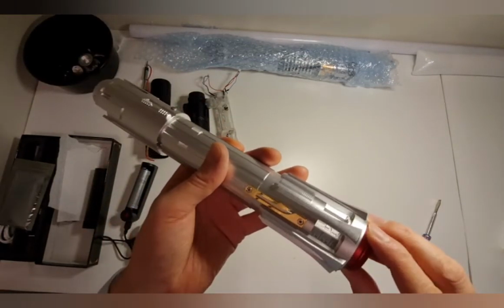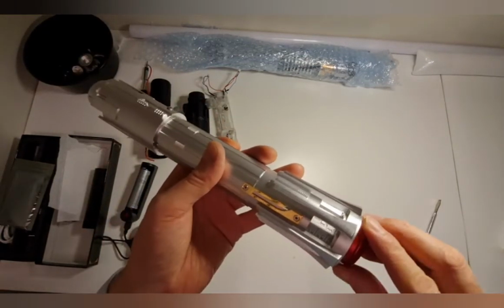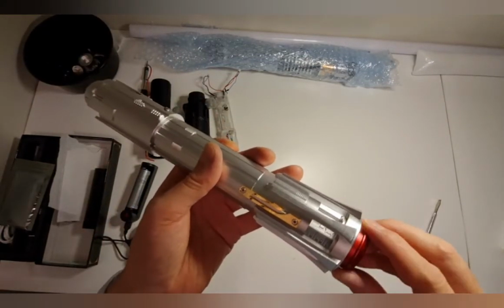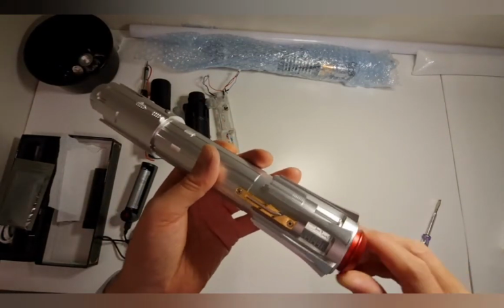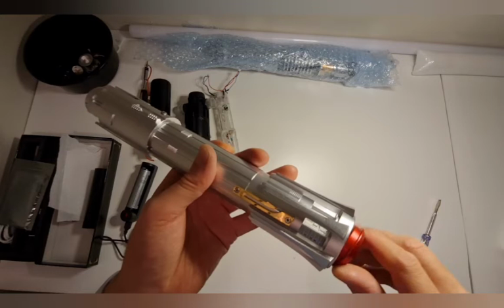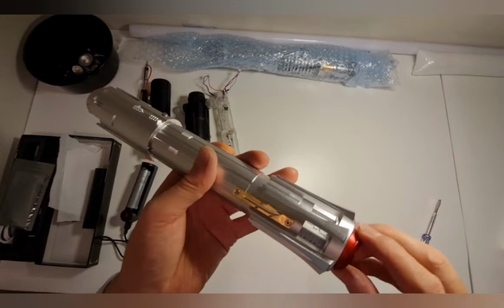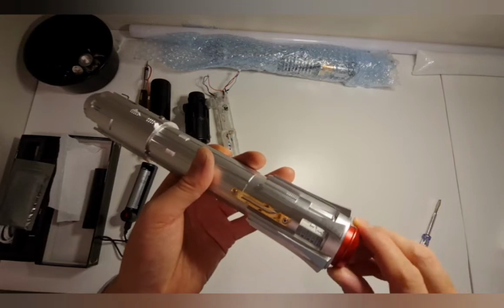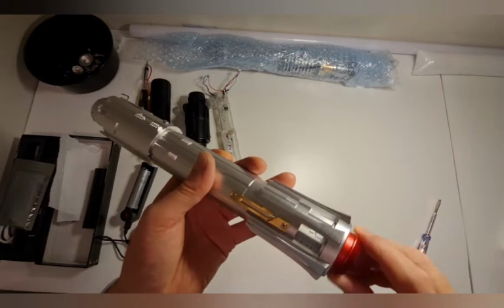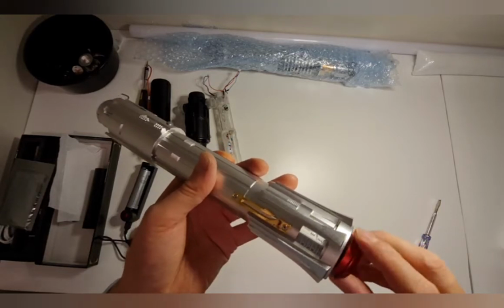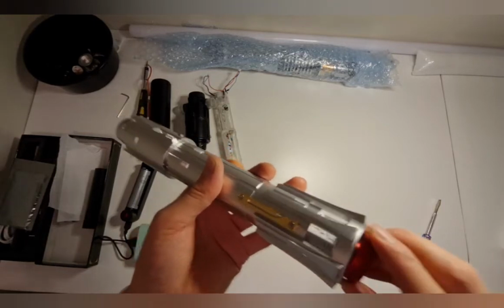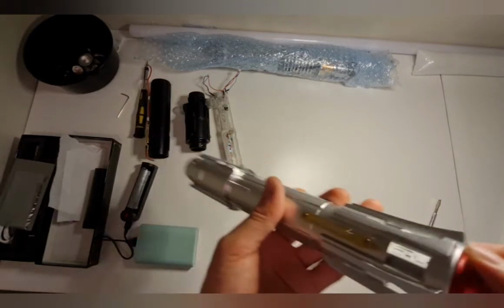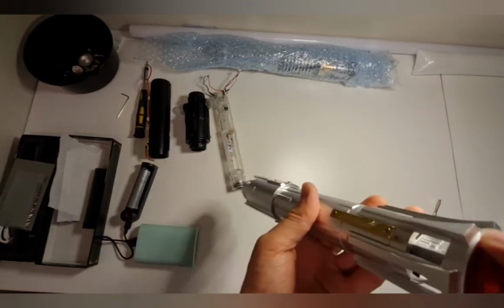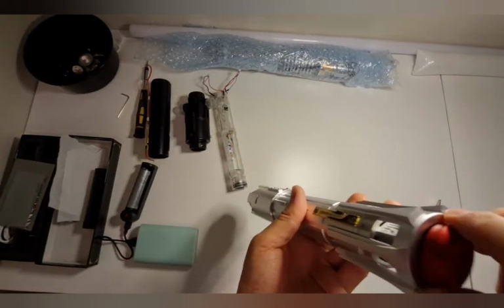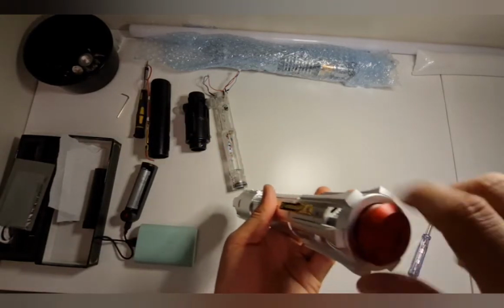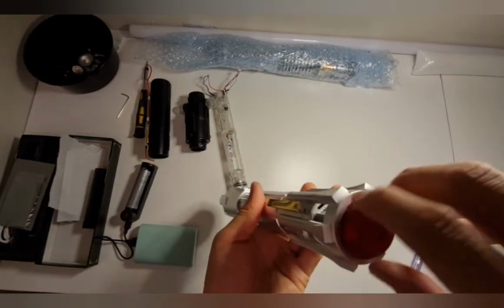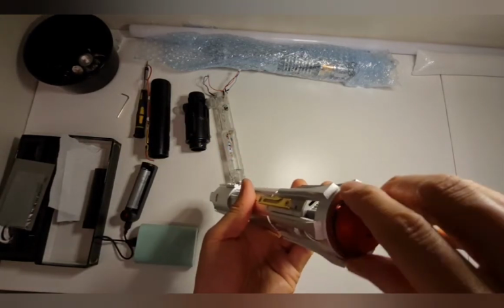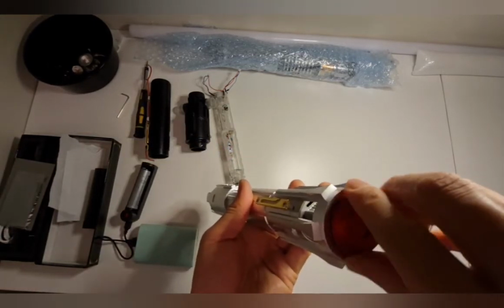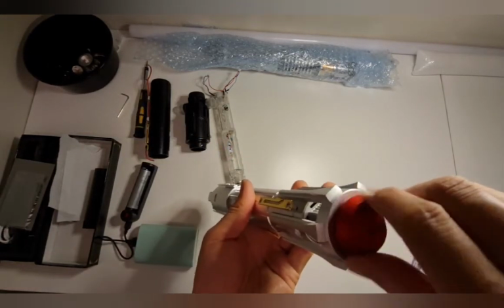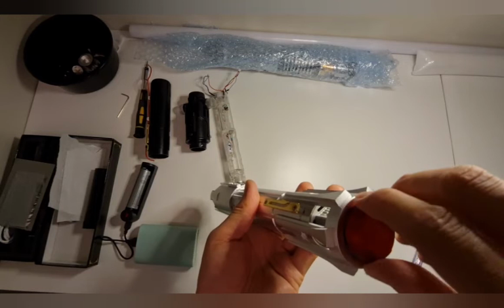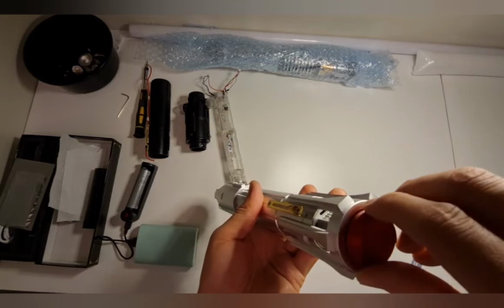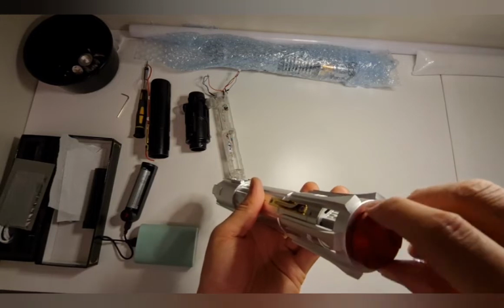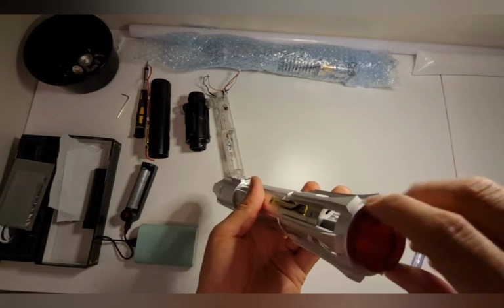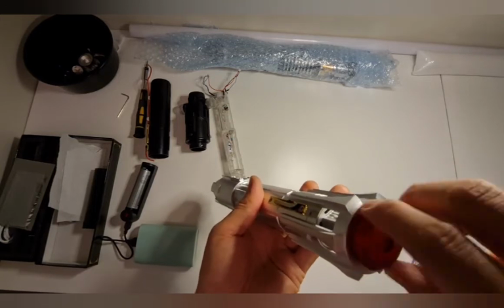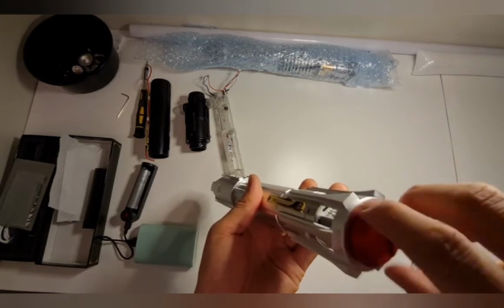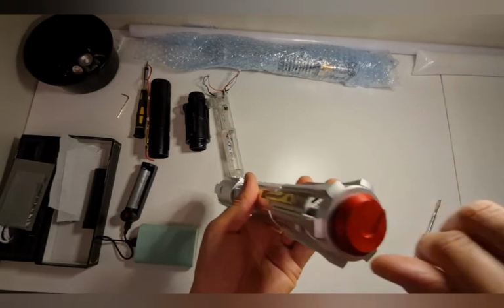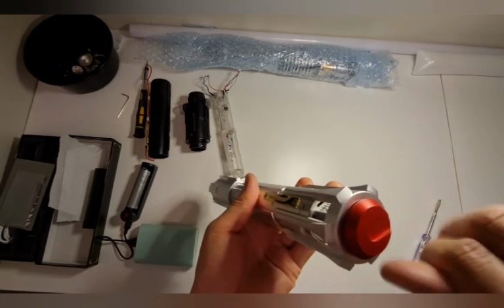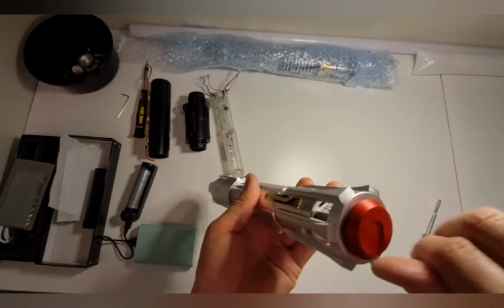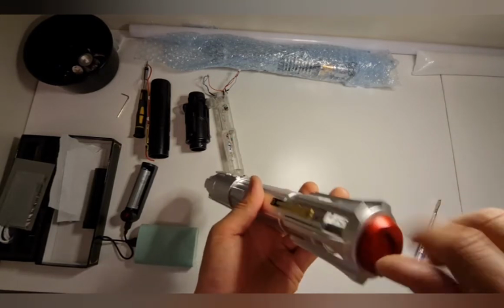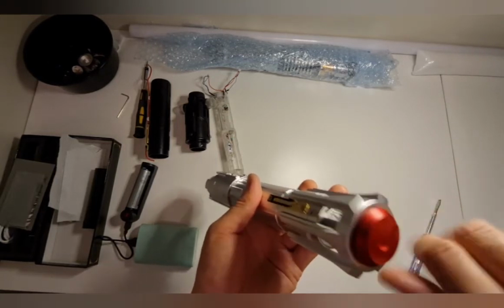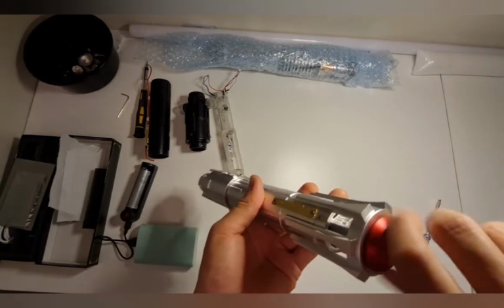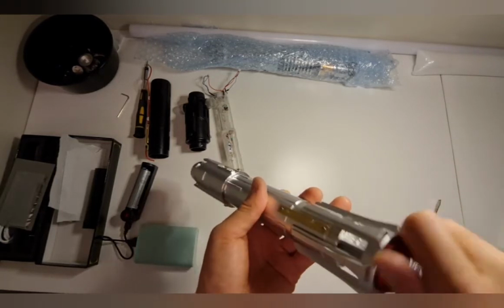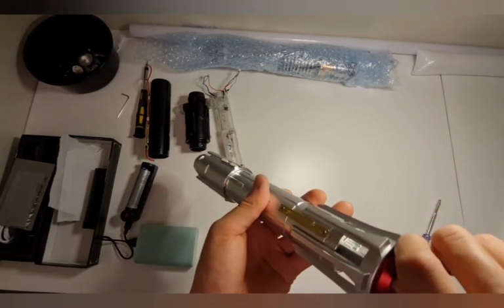Just slide it back on like that, and put this last bit of the pommel back on to hold it in place. It's a little bit more fiddly just to take the battery out.